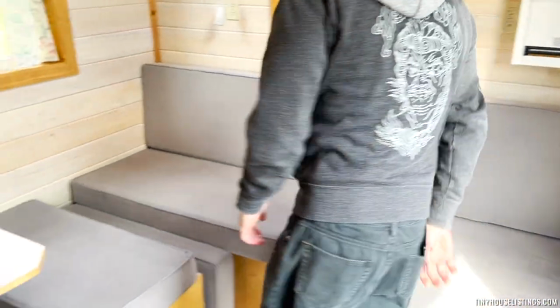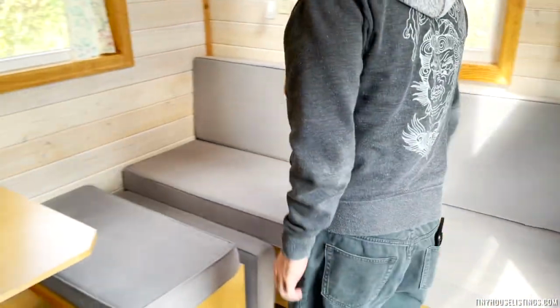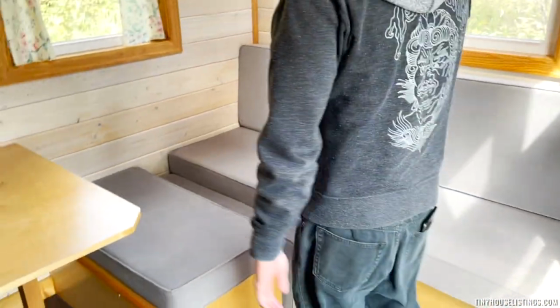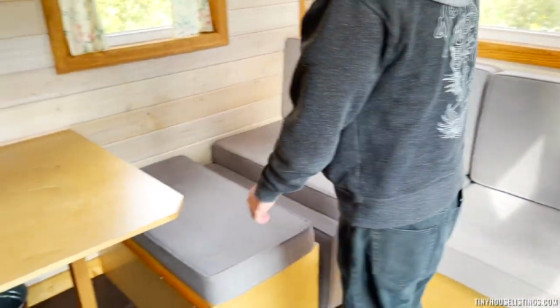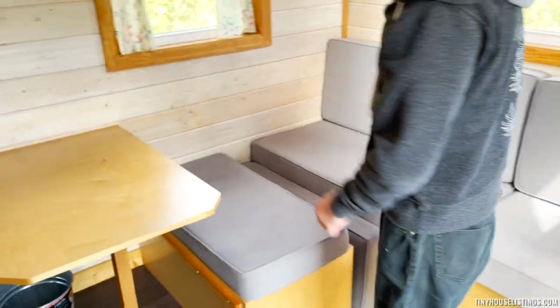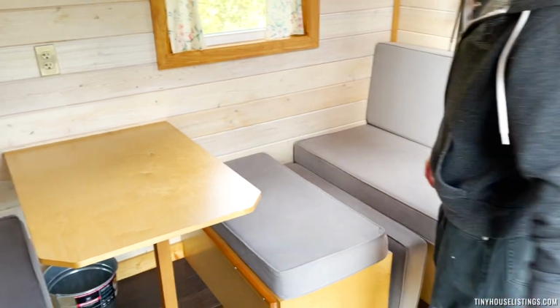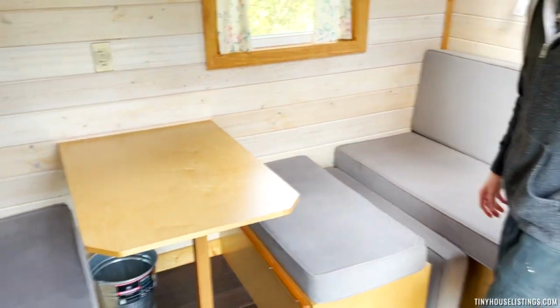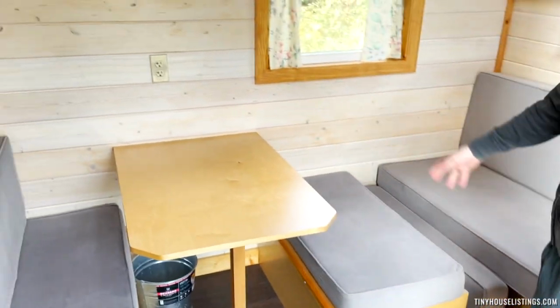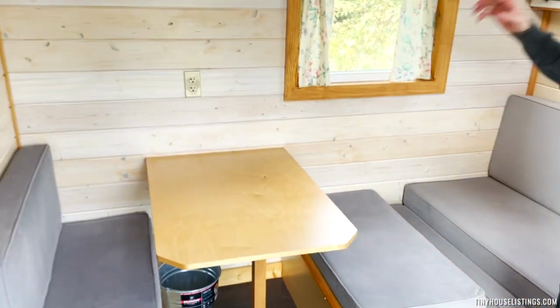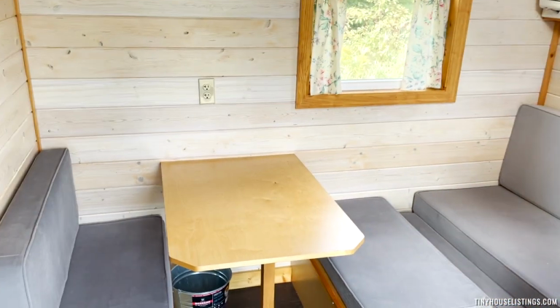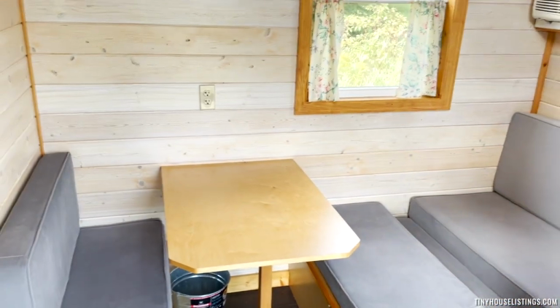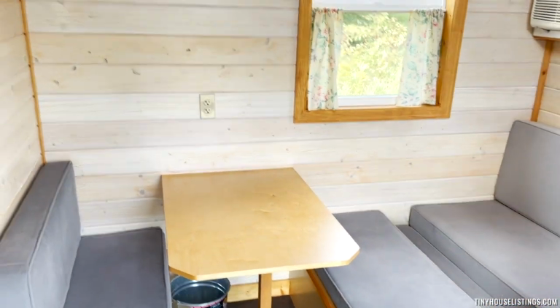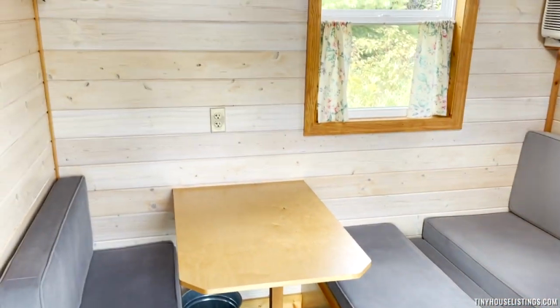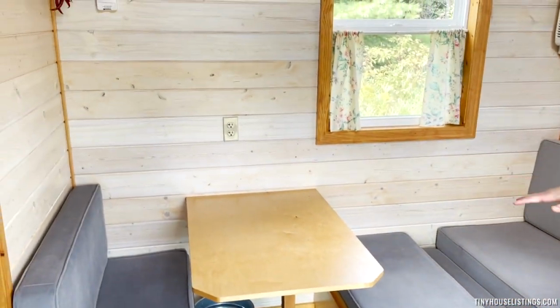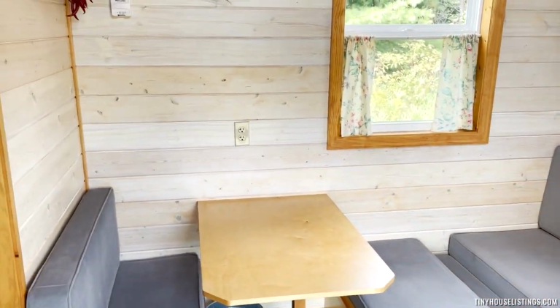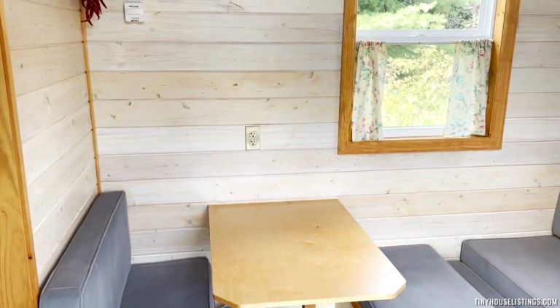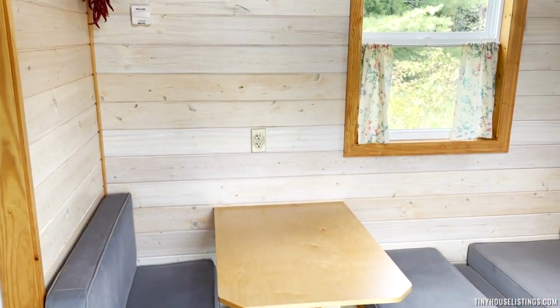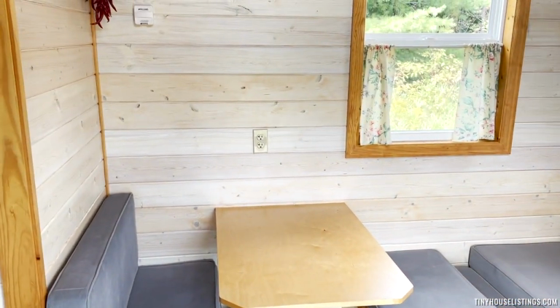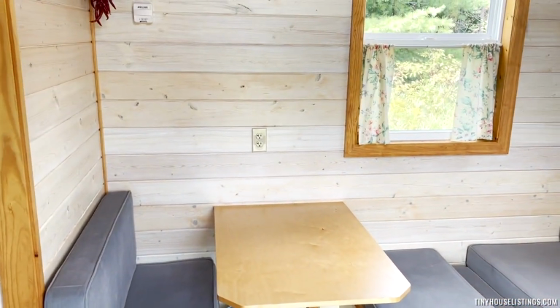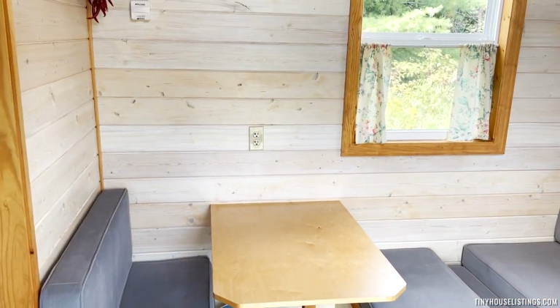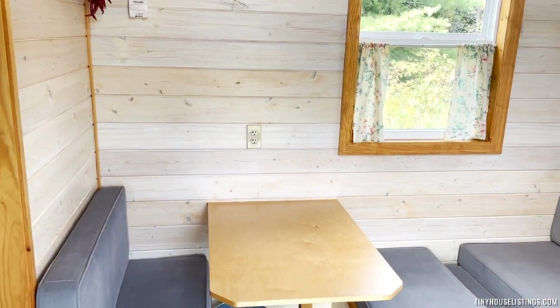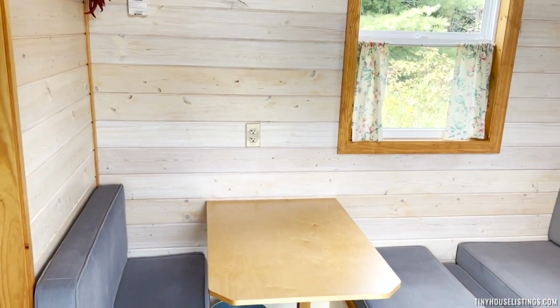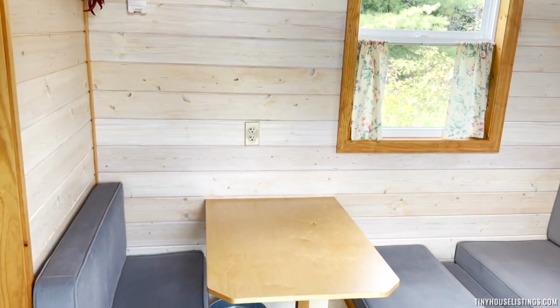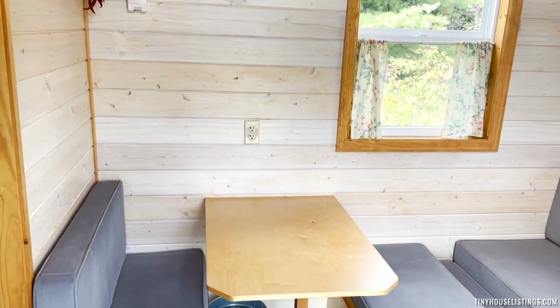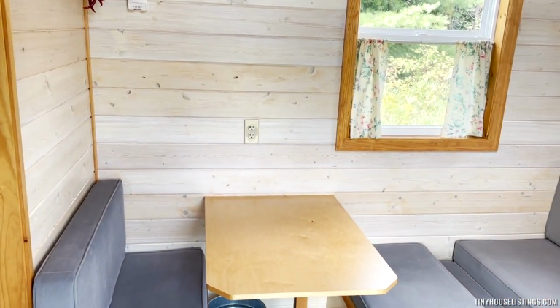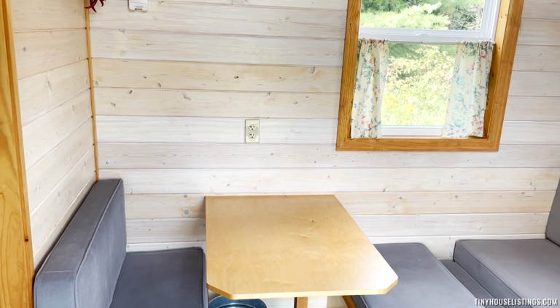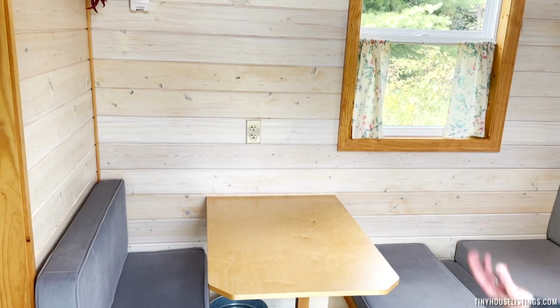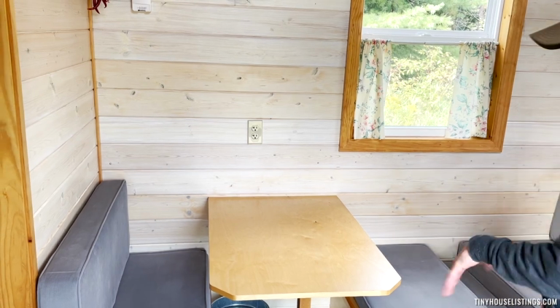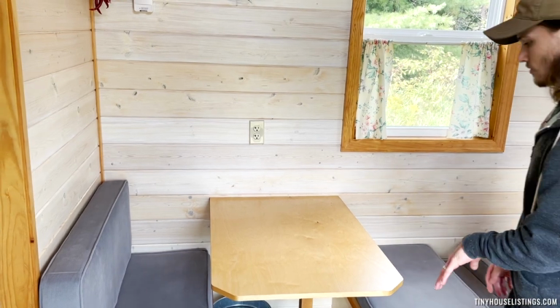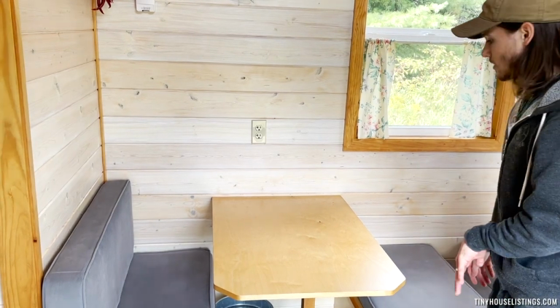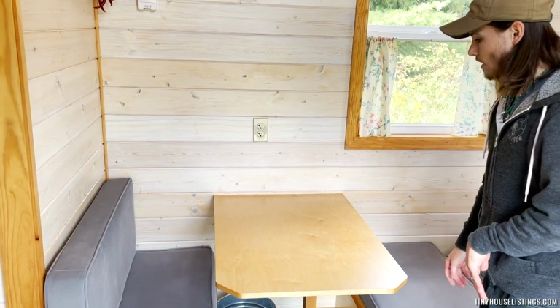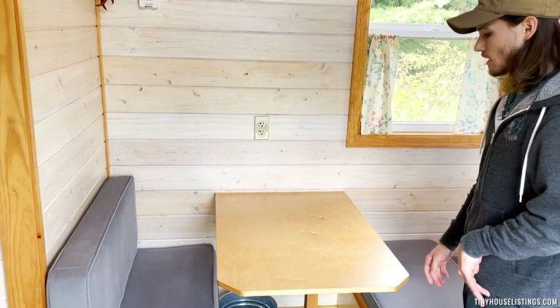Here is the dining table. What's great about this is that the table actually comes down,